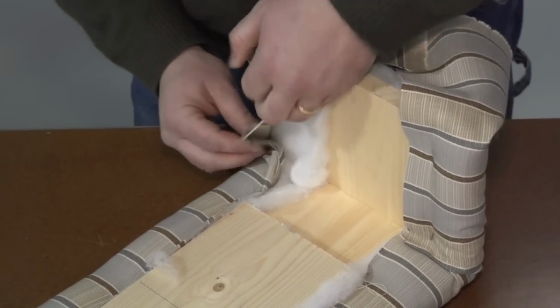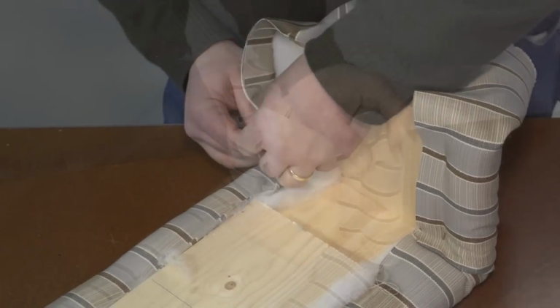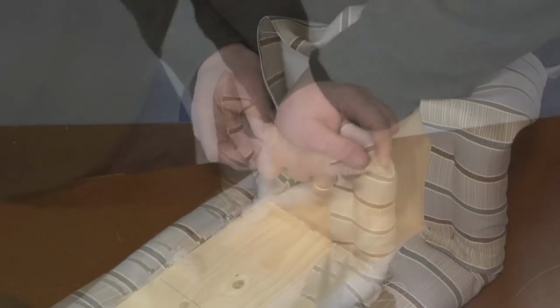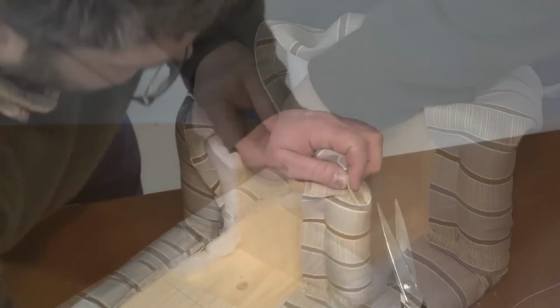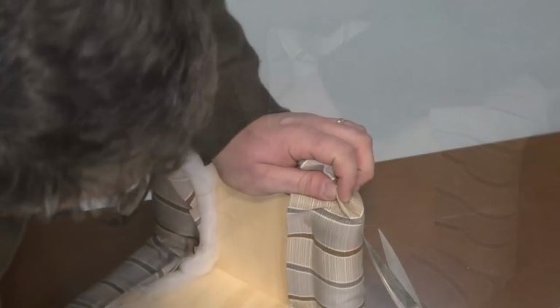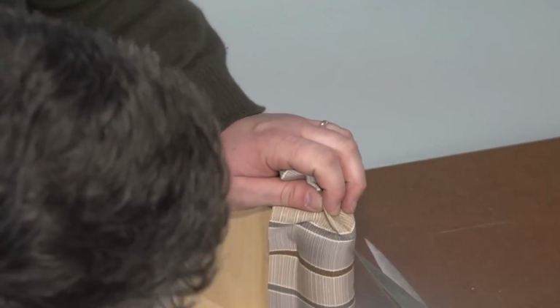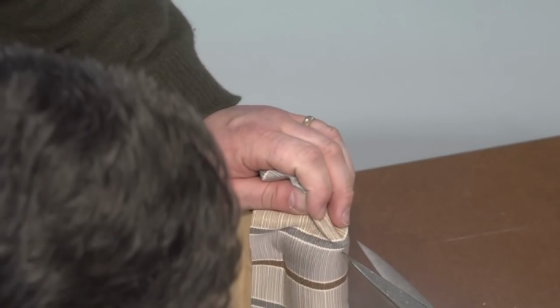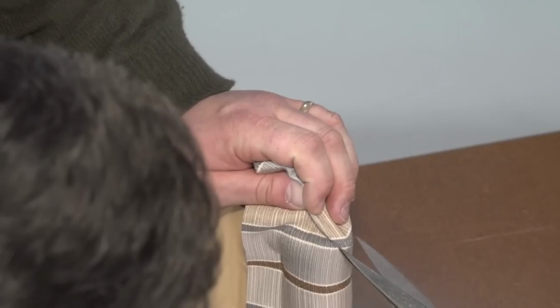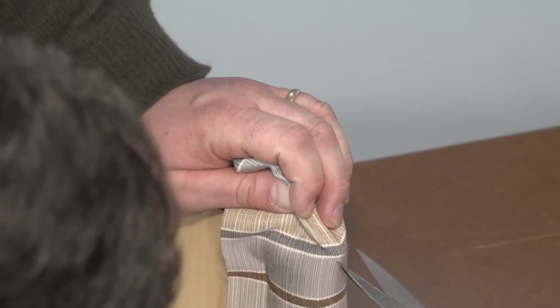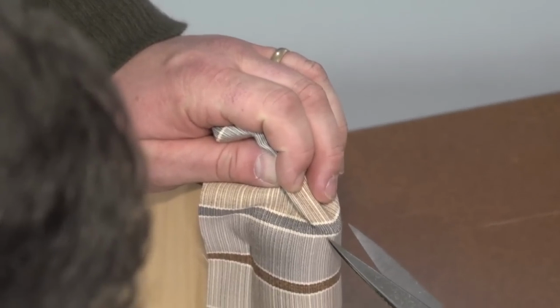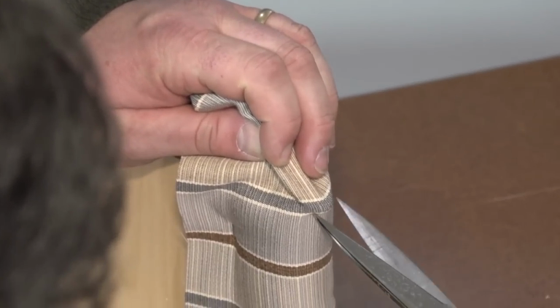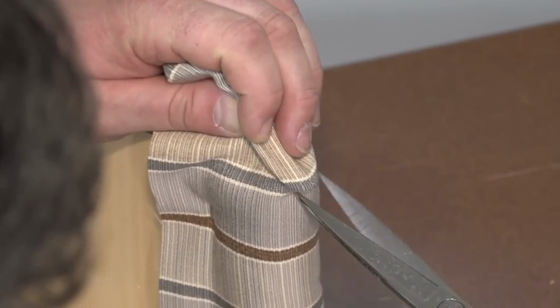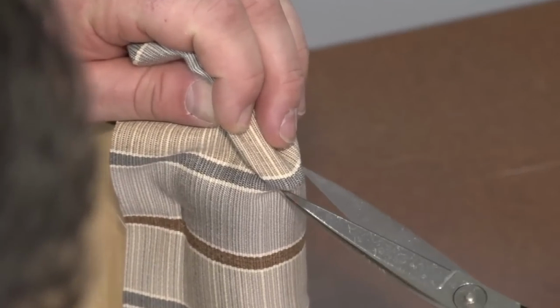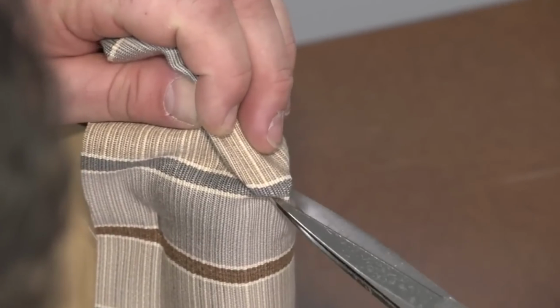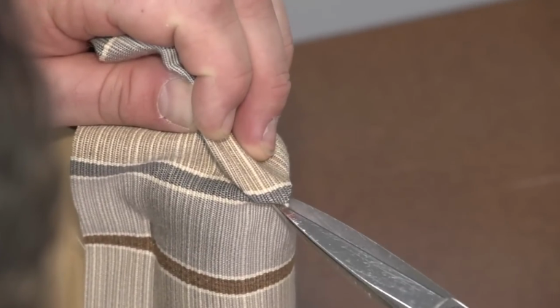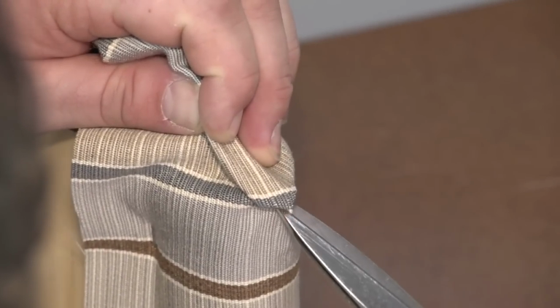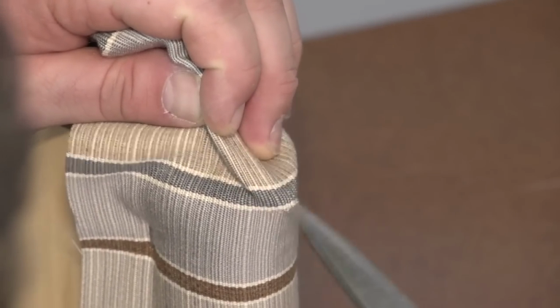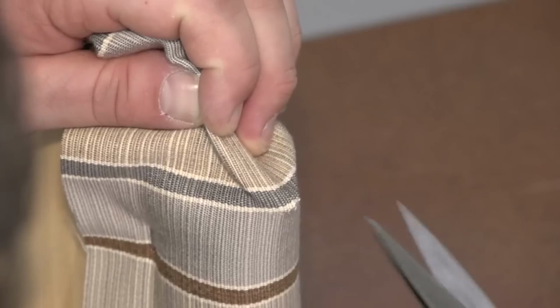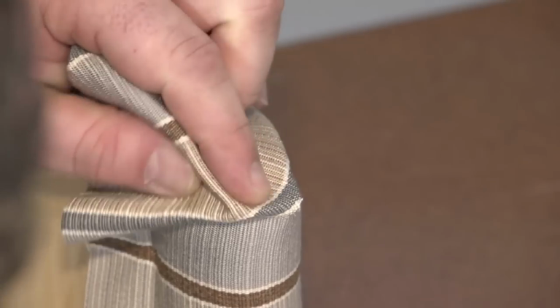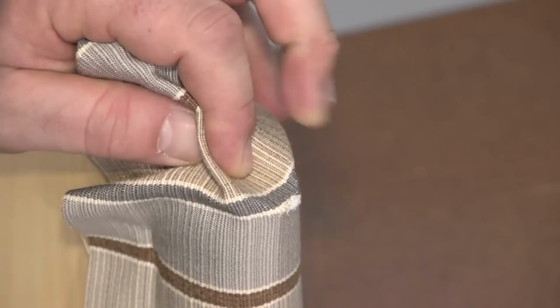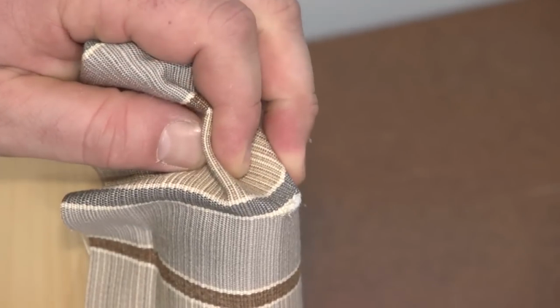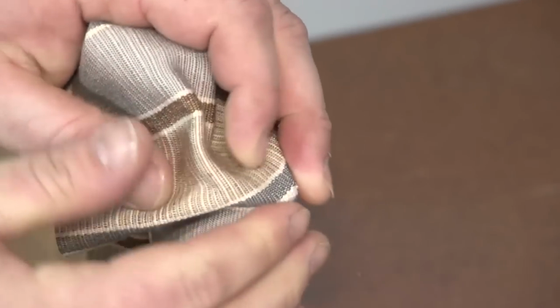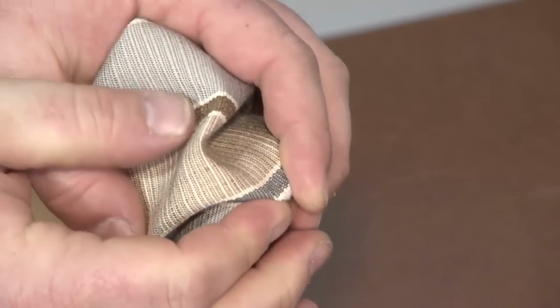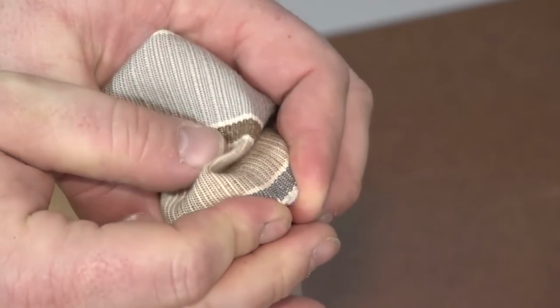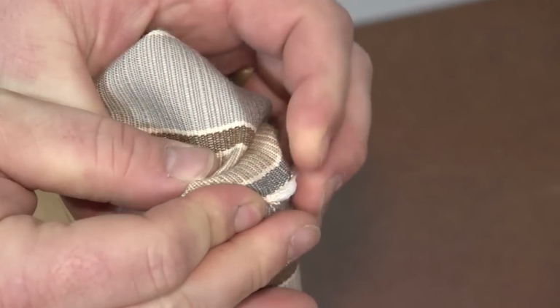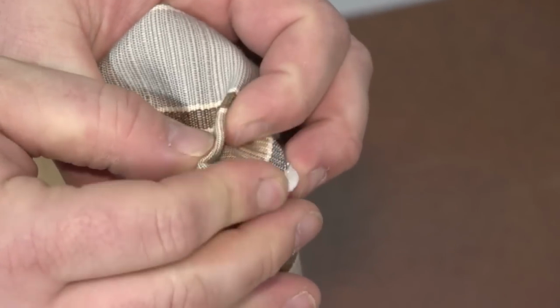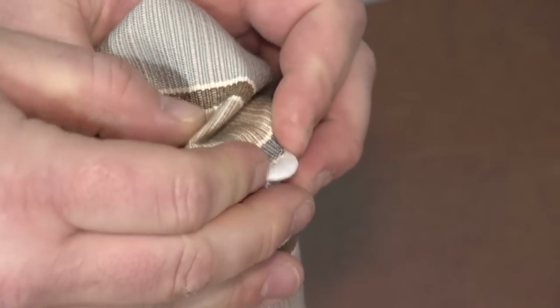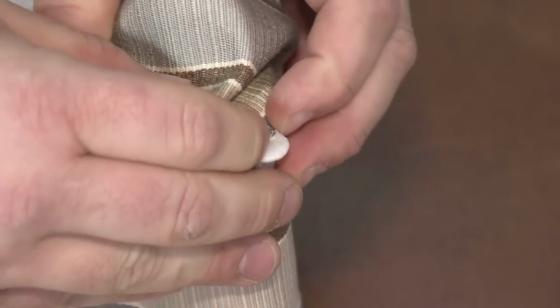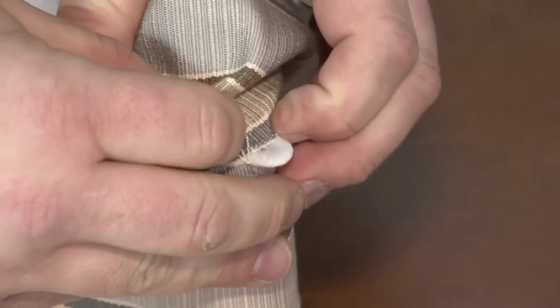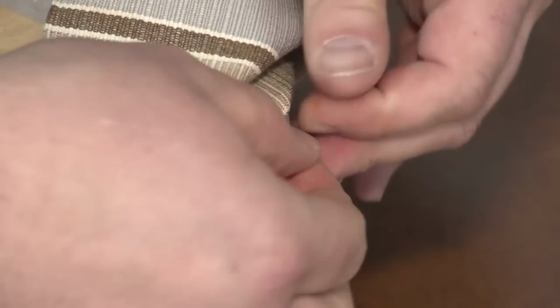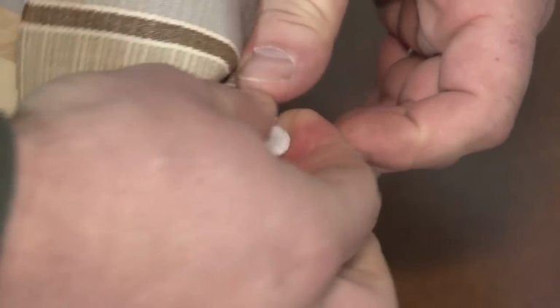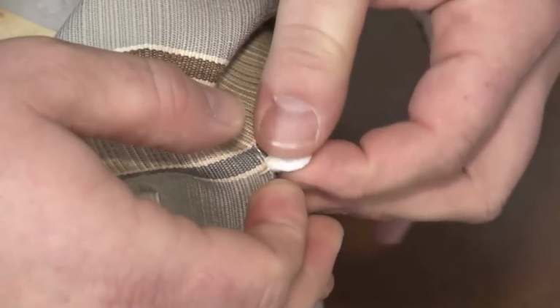When the box was created a hanger was affixed to the end piece at the top. A slit will be made in the fabric to allow the hanger to exit through the fabric and the polyester batting material.